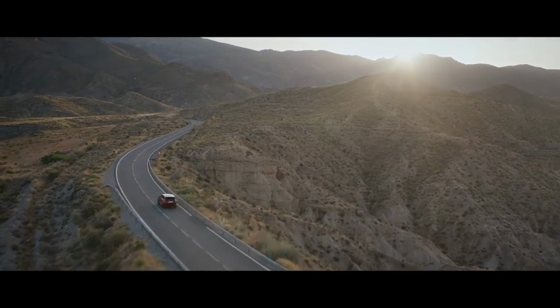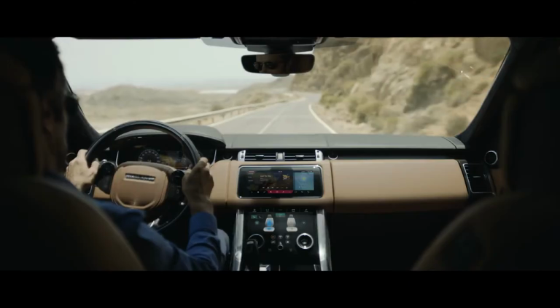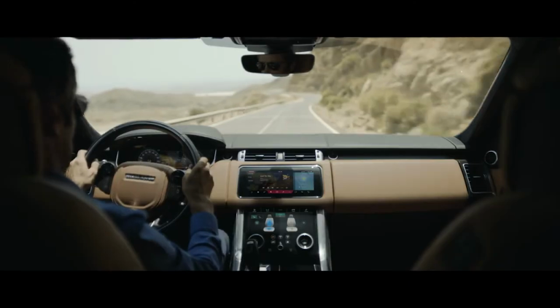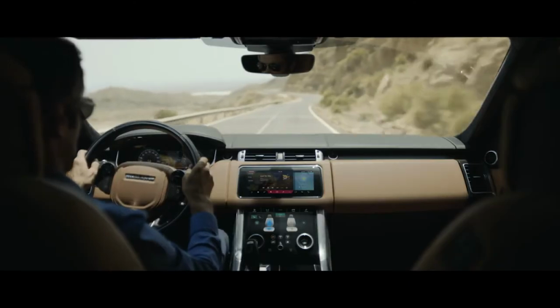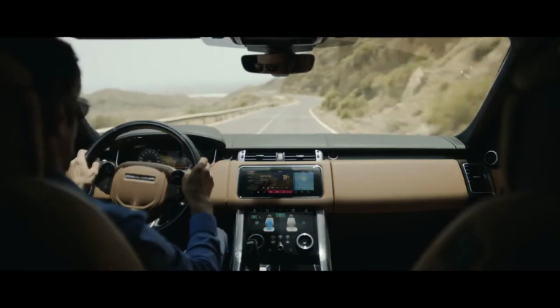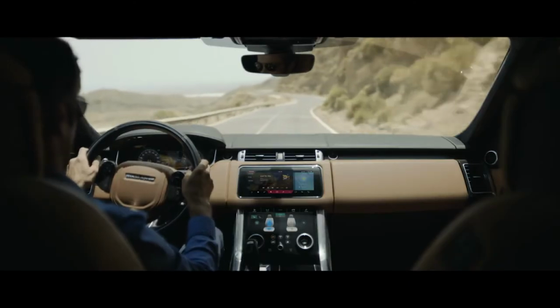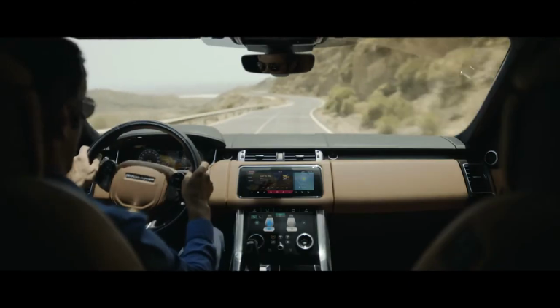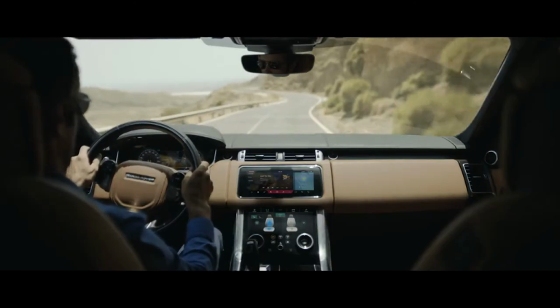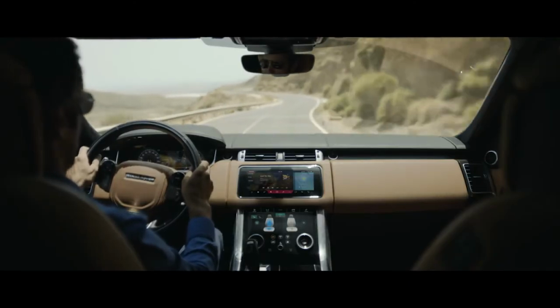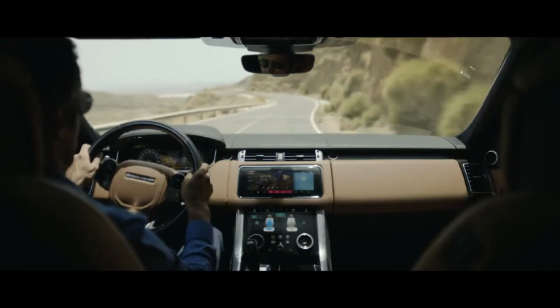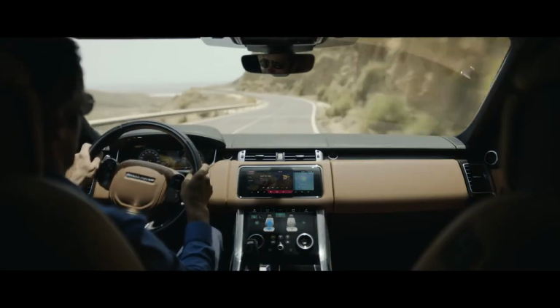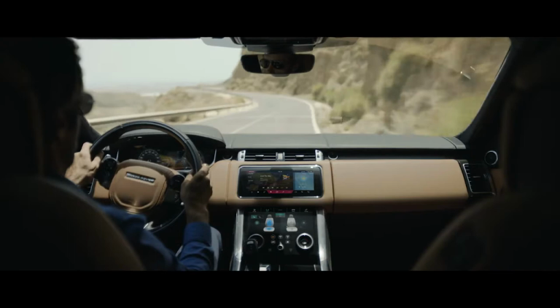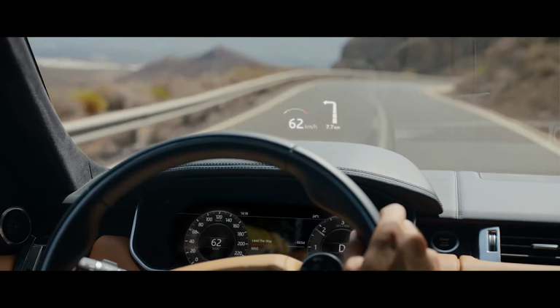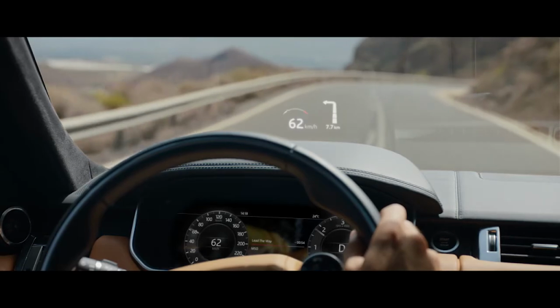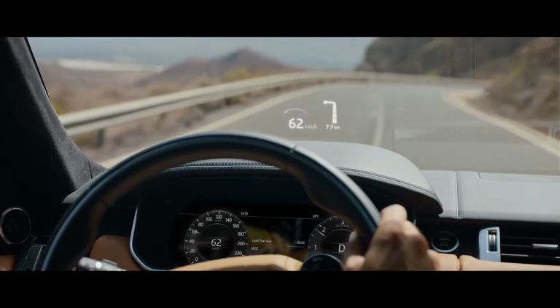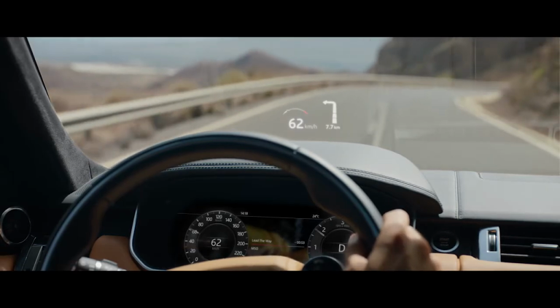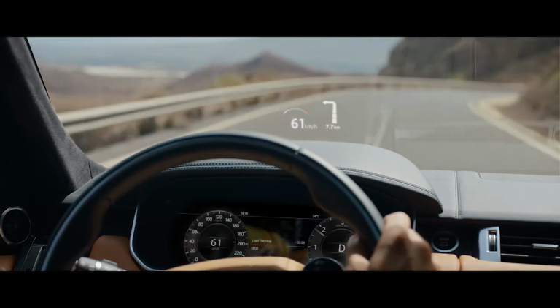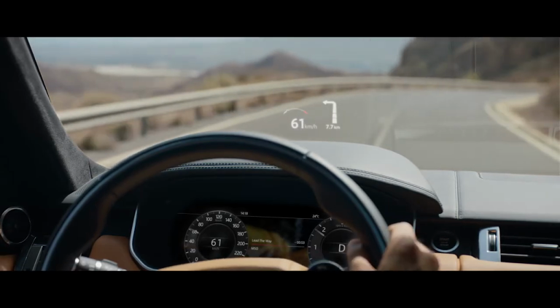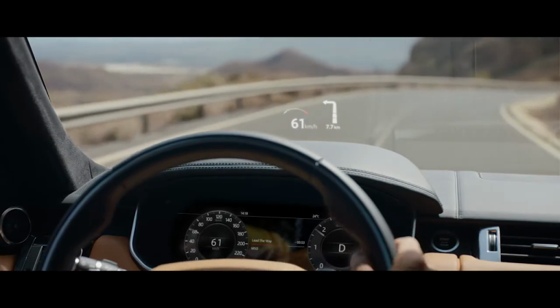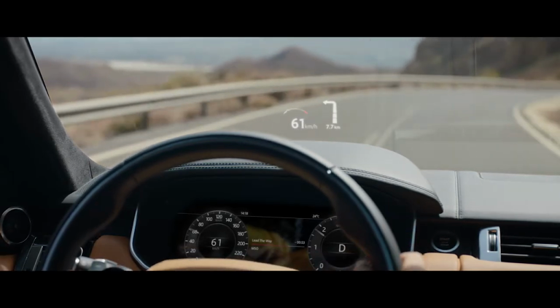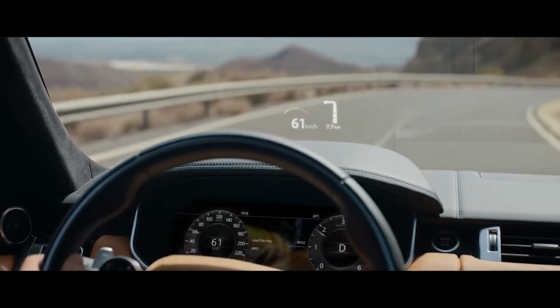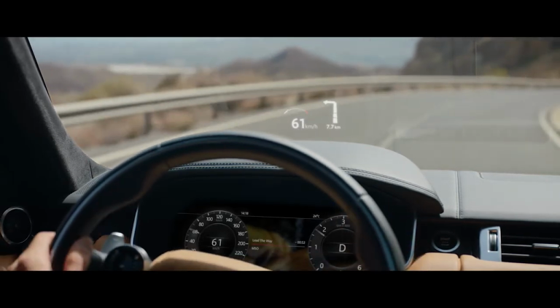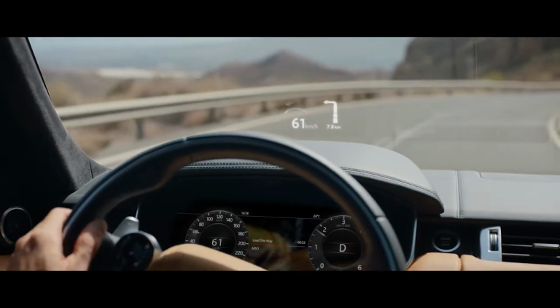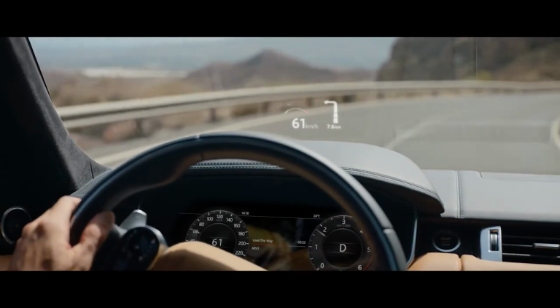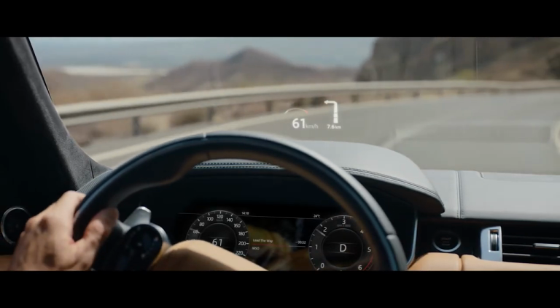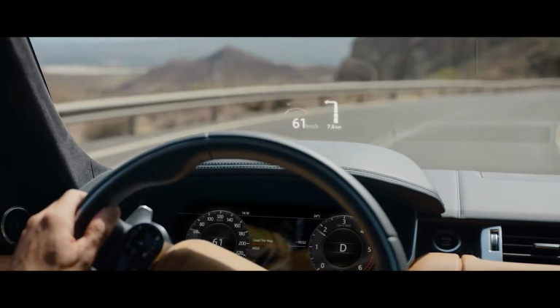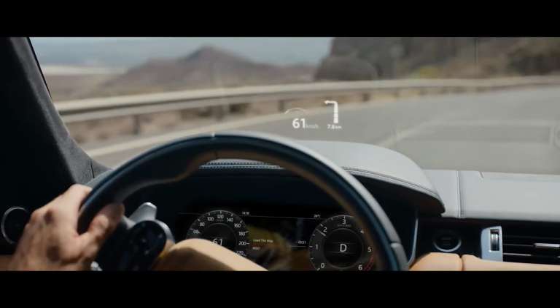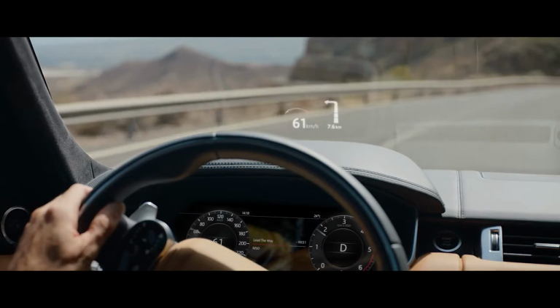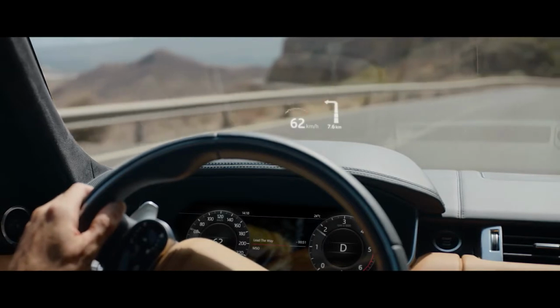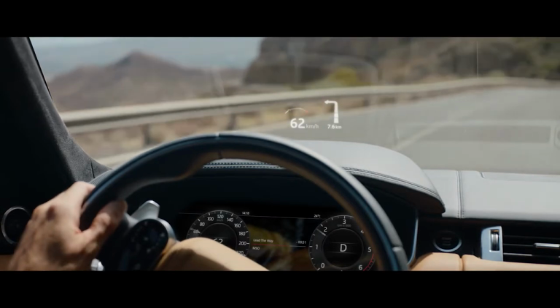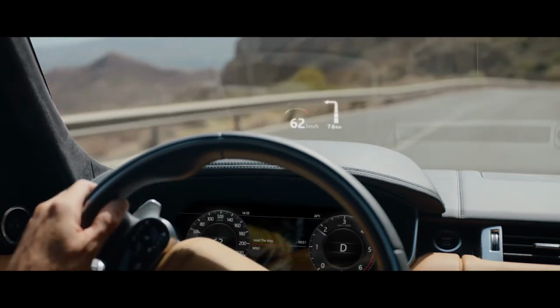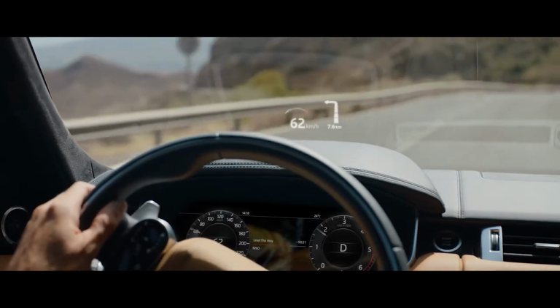The new Range Rover Sport's second-generation head-up display delivers a larger, full-color image, projecting key information into the driver's line of sight.